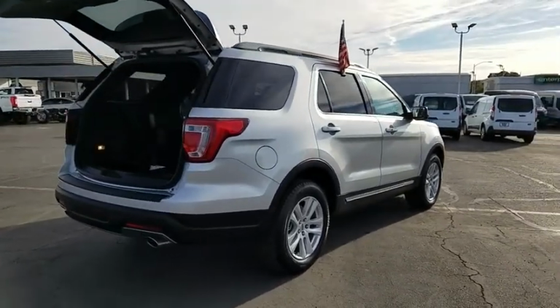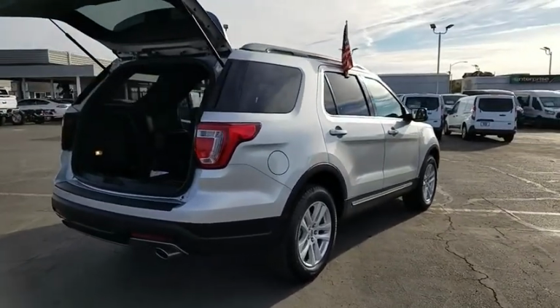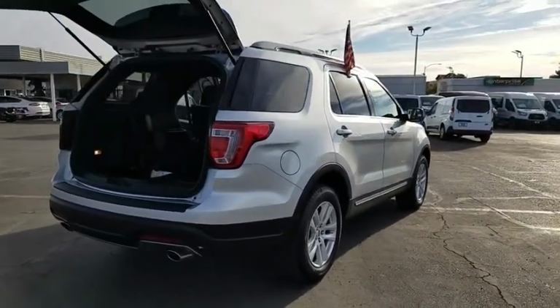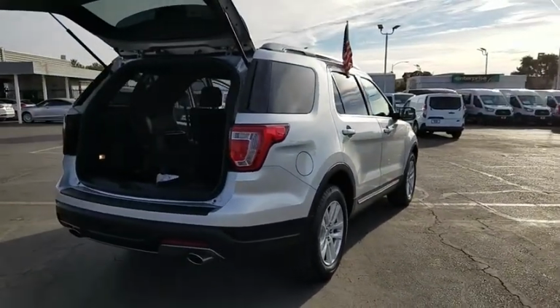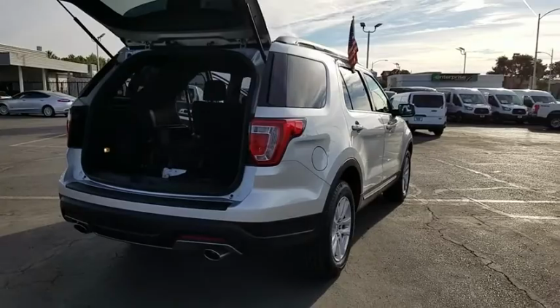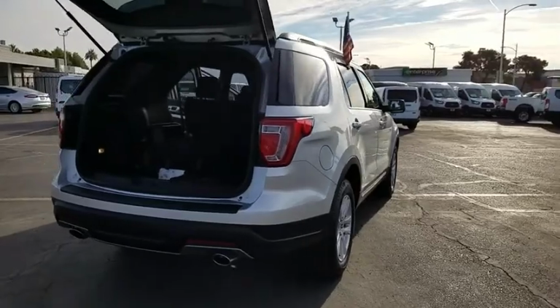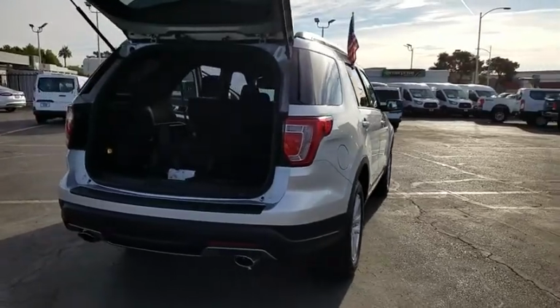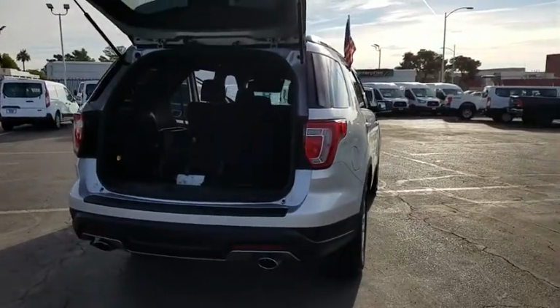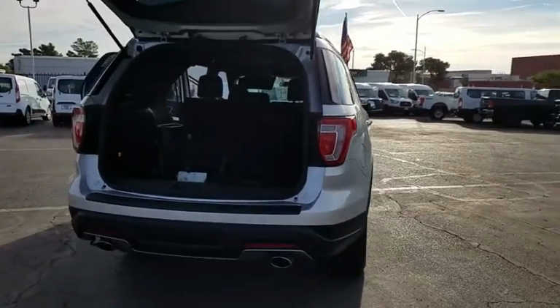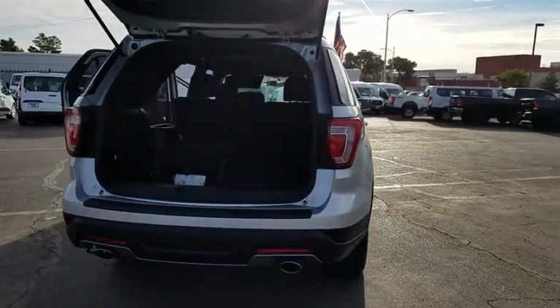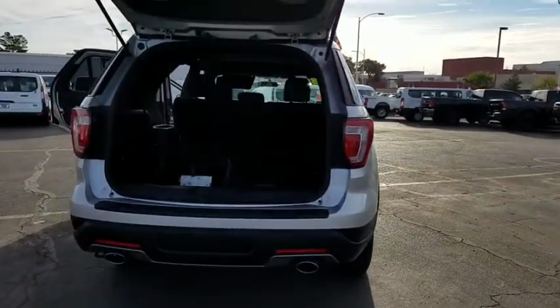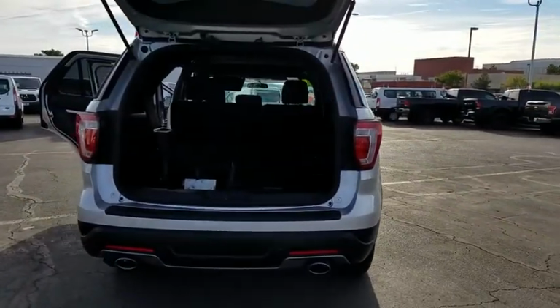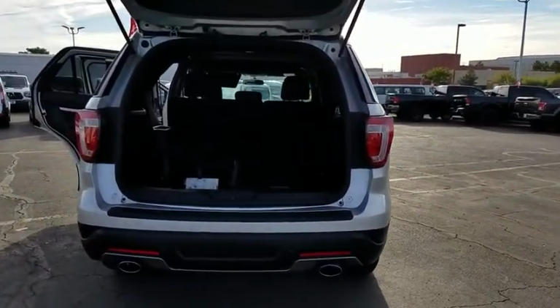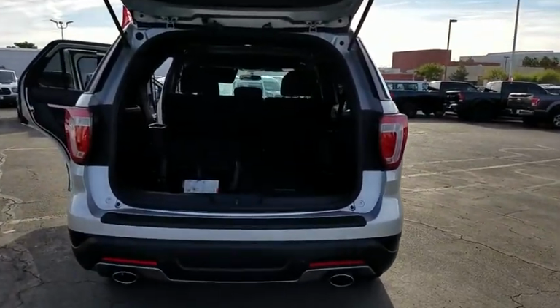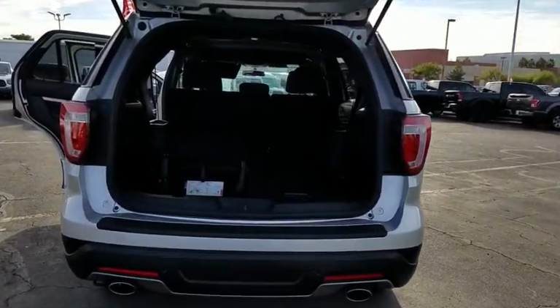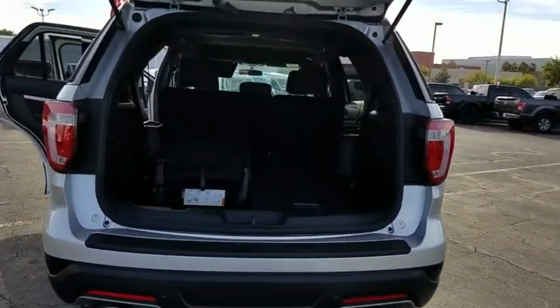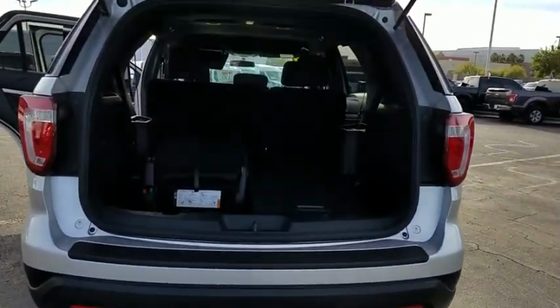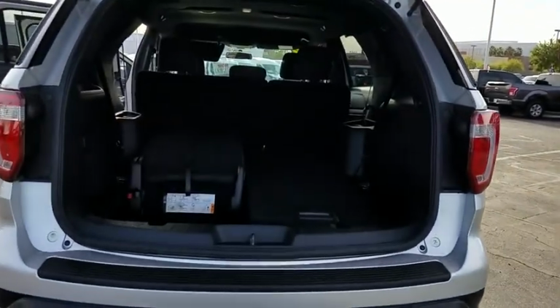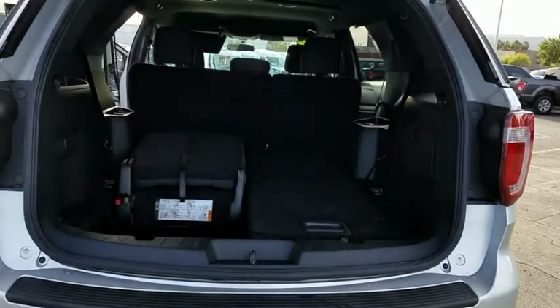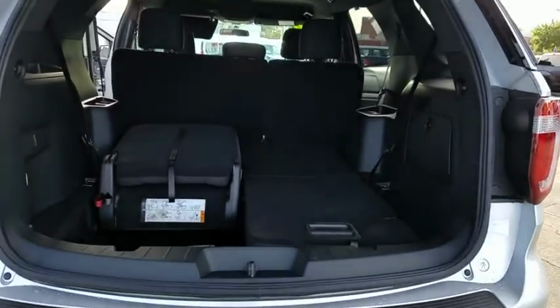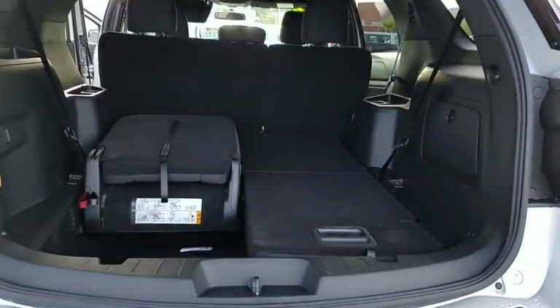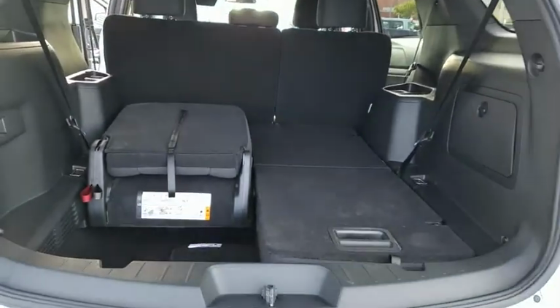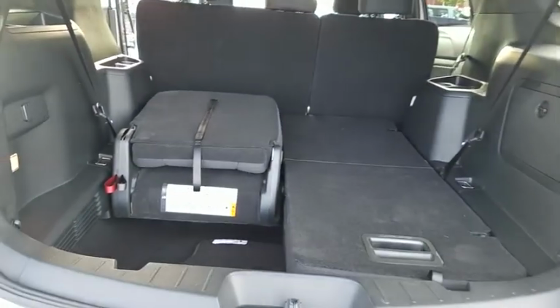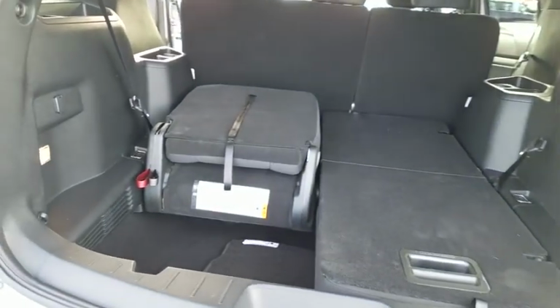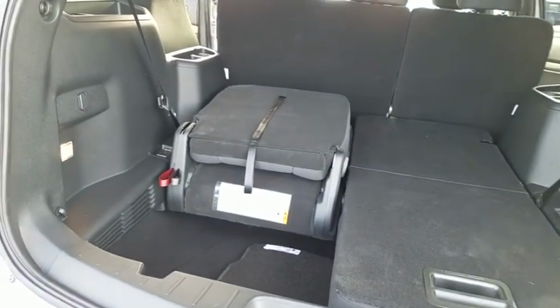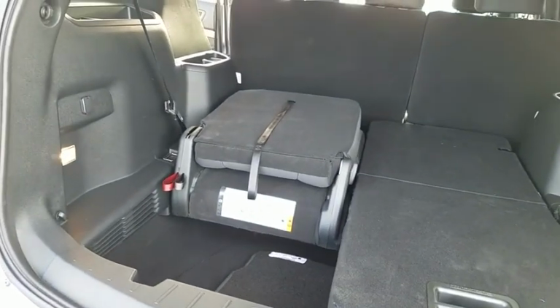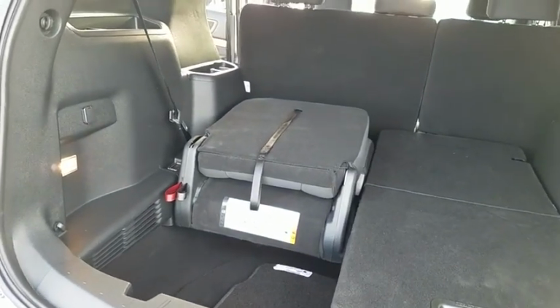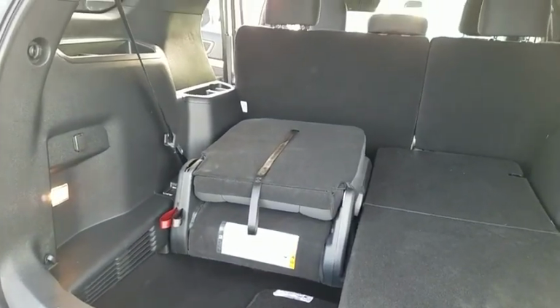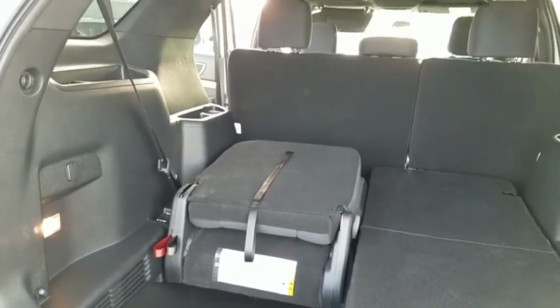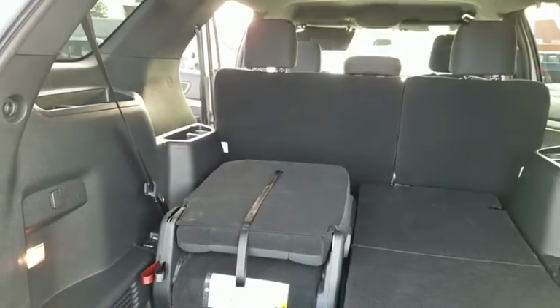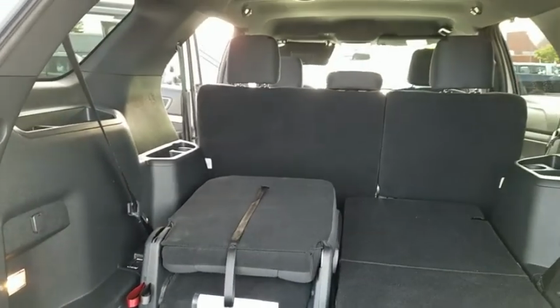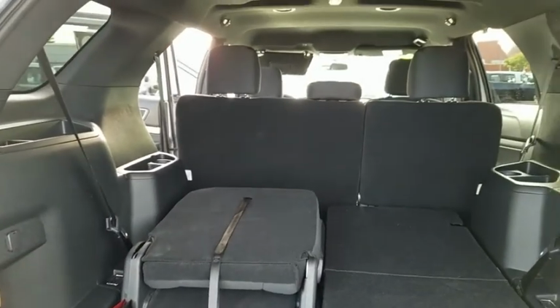Power passenger seat, traction control, leather wrapped steering wheel, dual airbags, power steering, four-wheel disc brakes, AM FM stereo radio, security system, rear window defroster, compass.